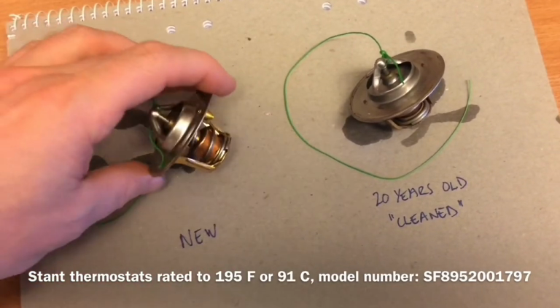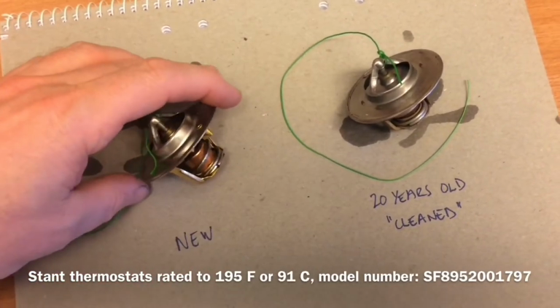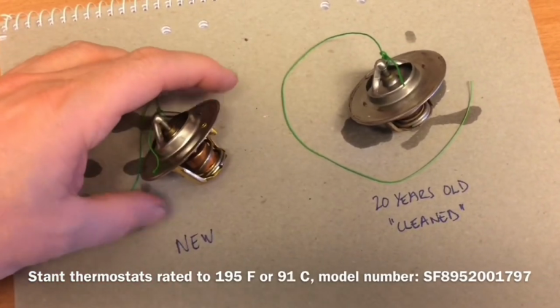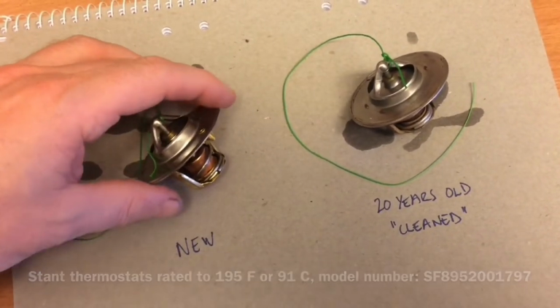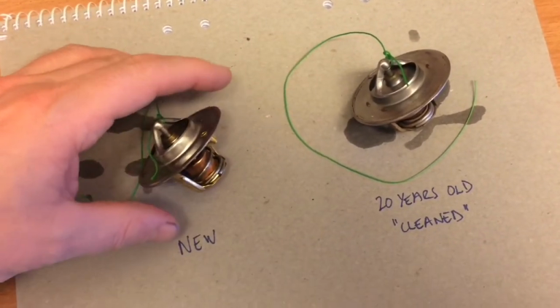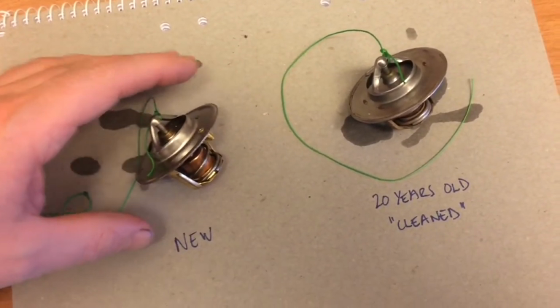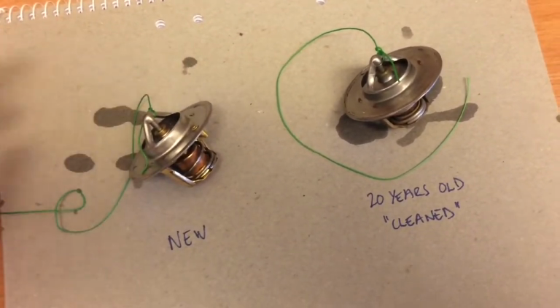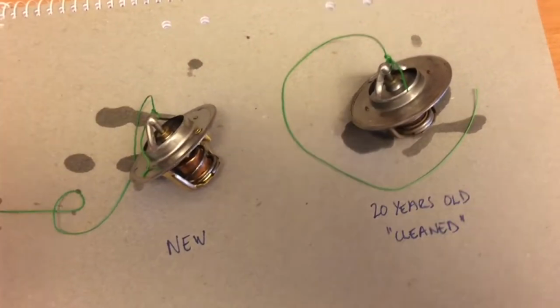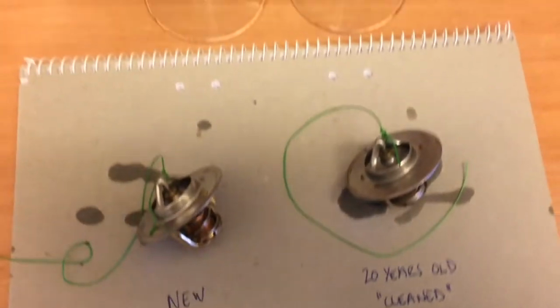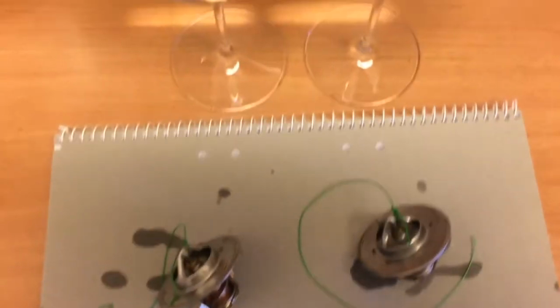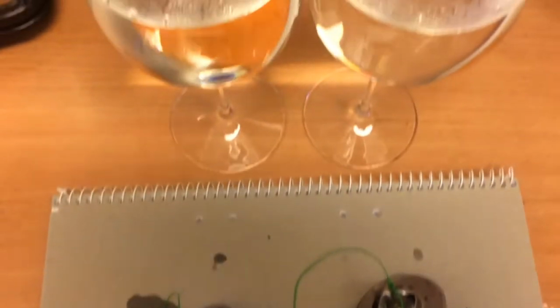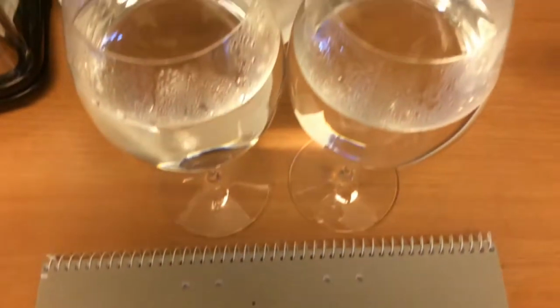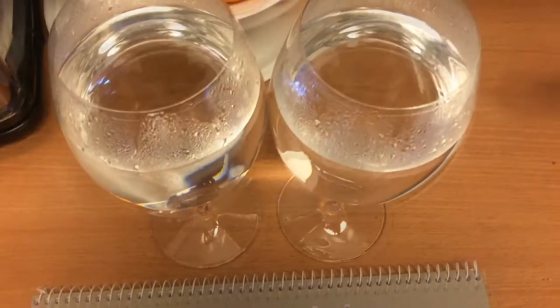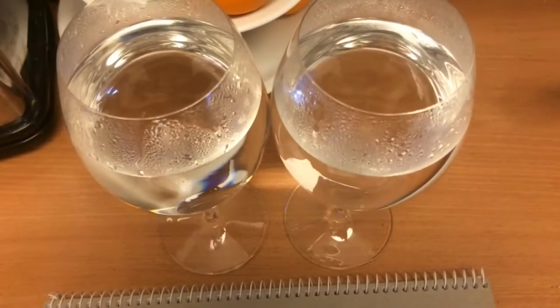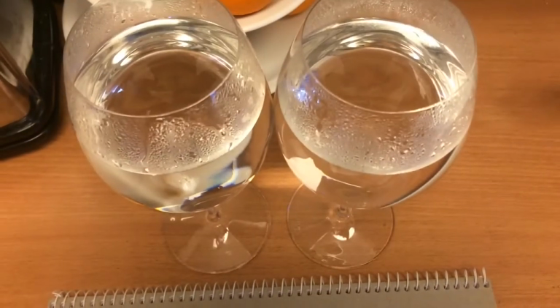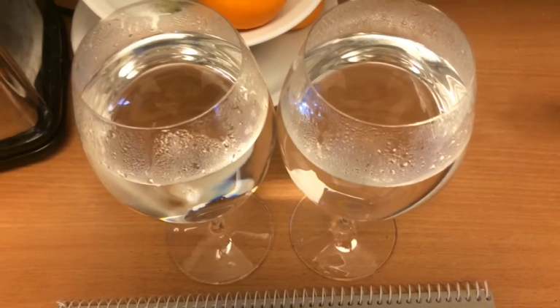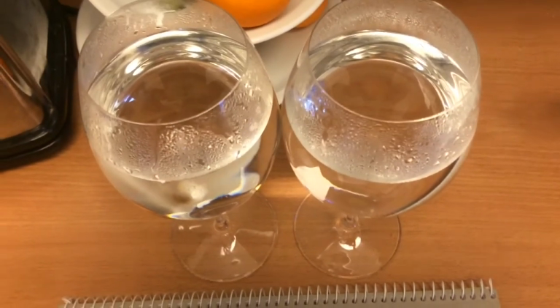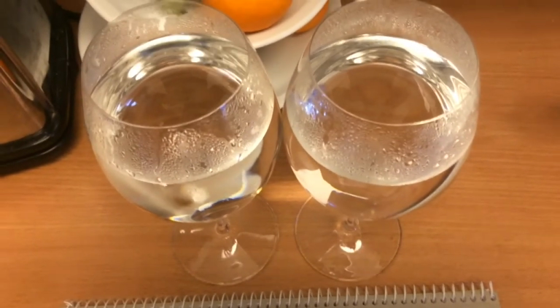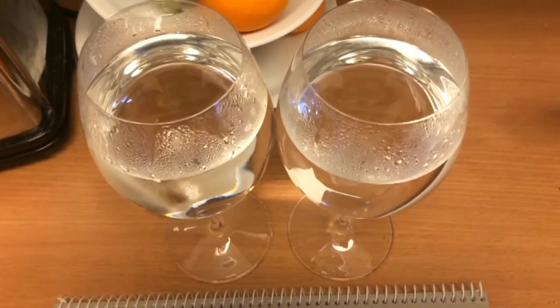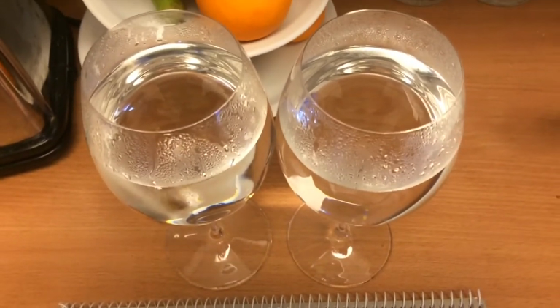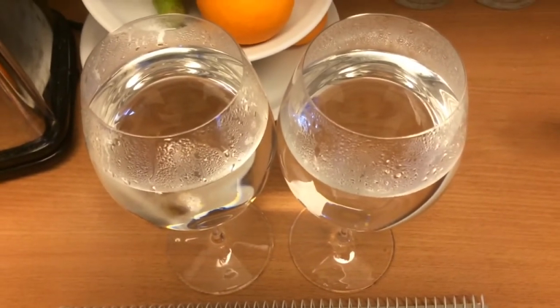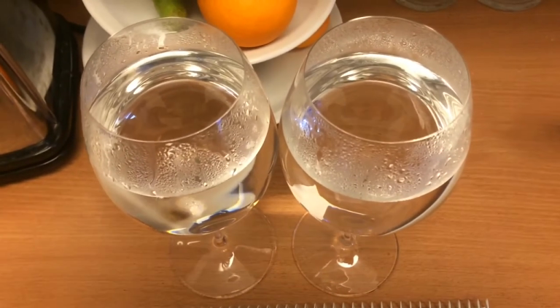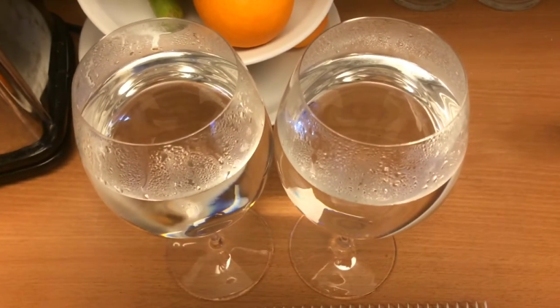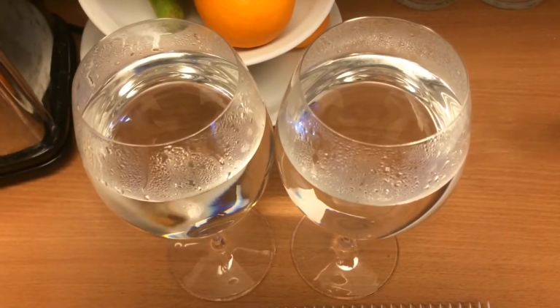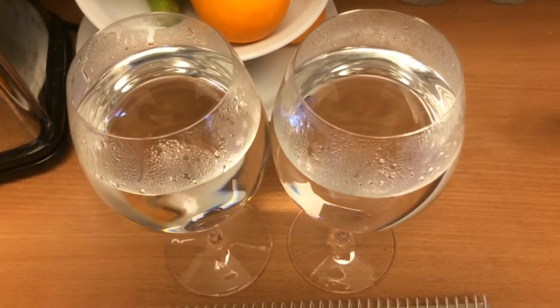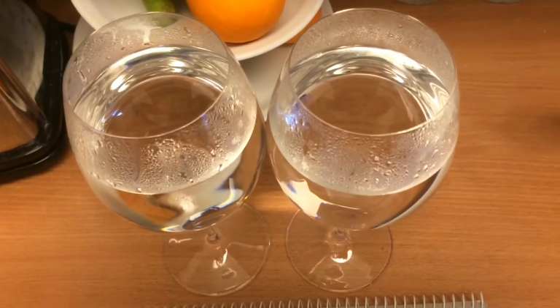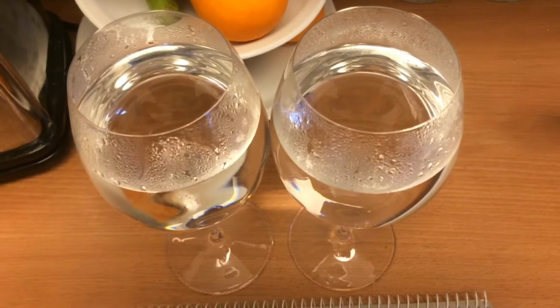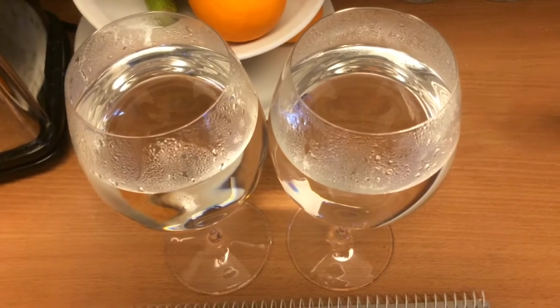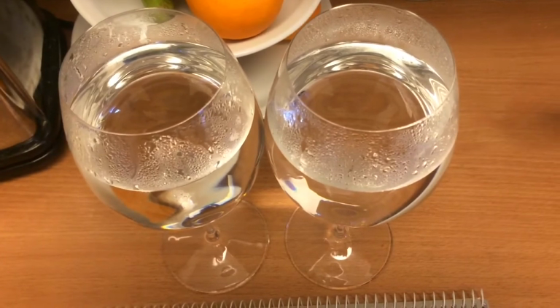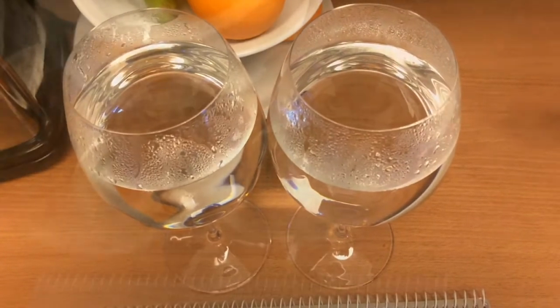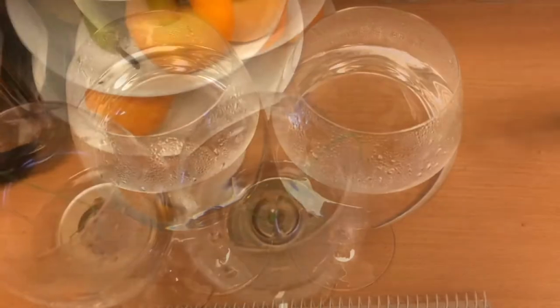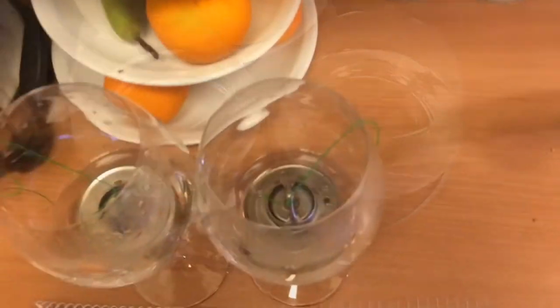We're going to test them by immersing them in boiling water. We're going to see how fast they open and if there's any difference between the new one and the old one. Here we go.